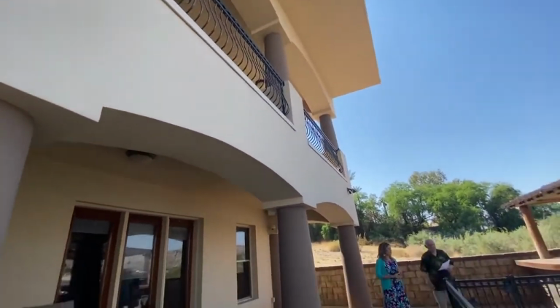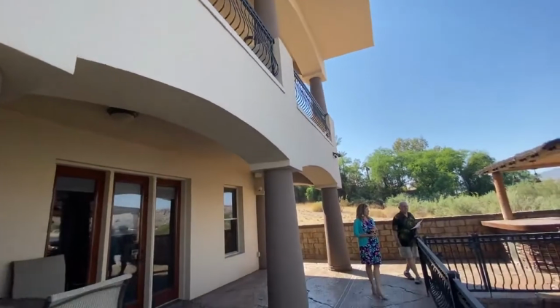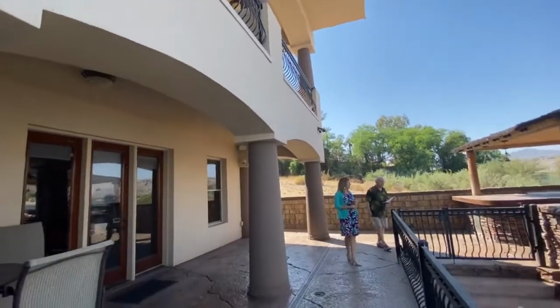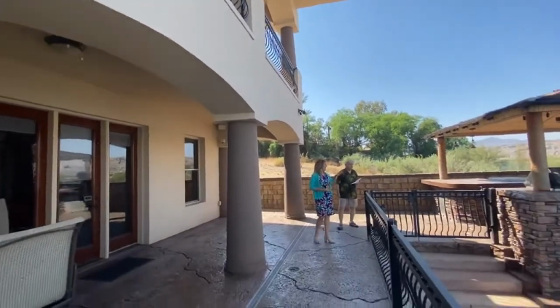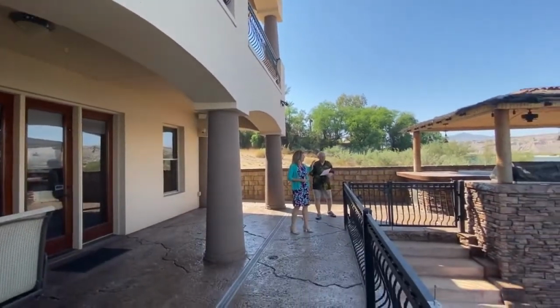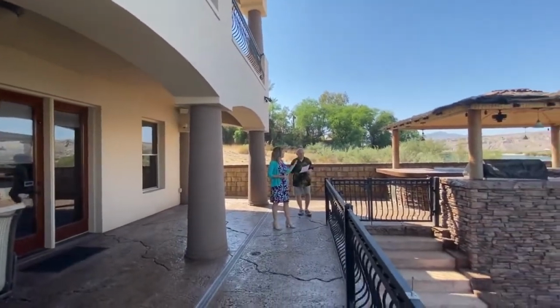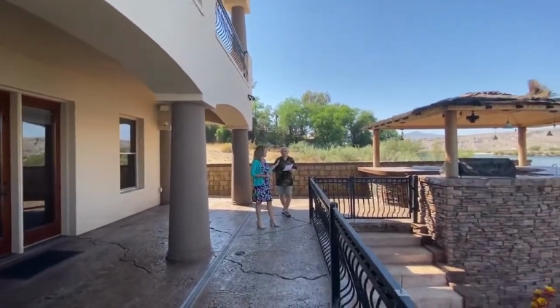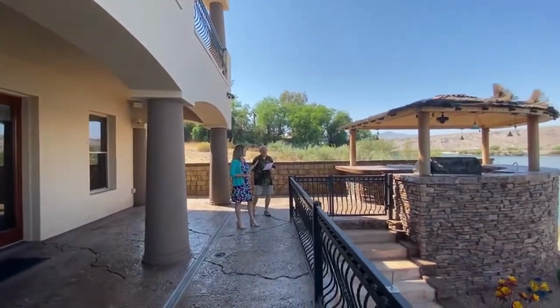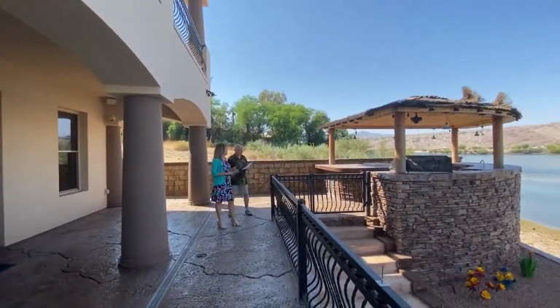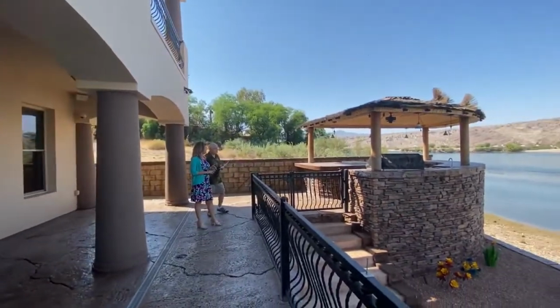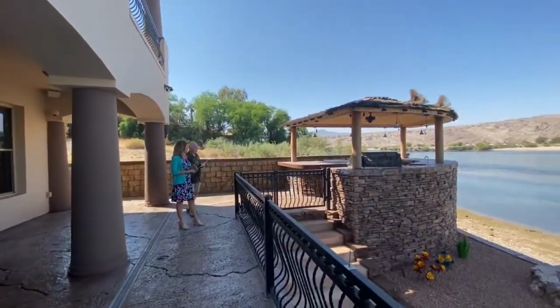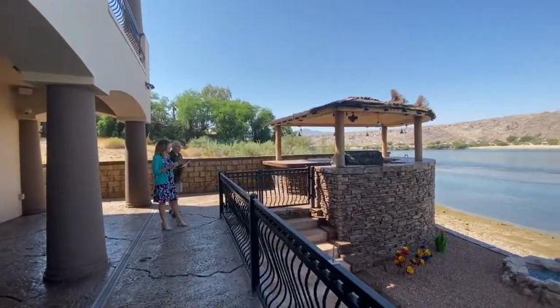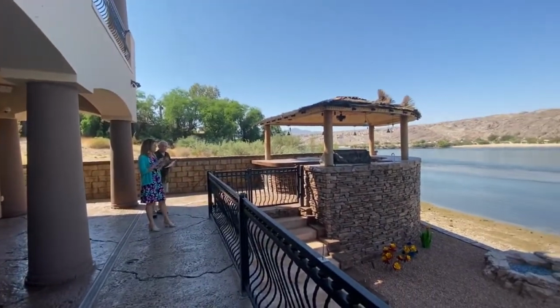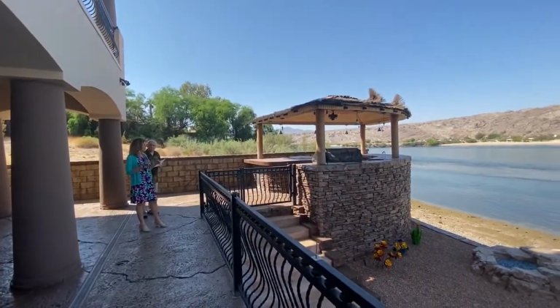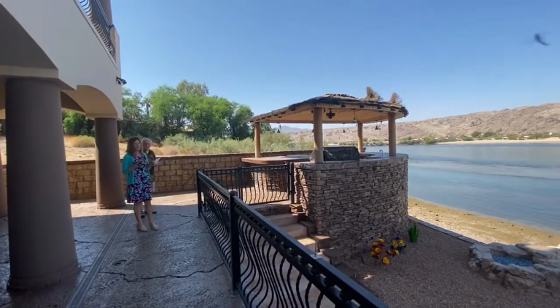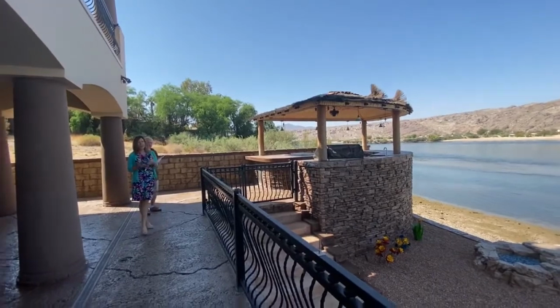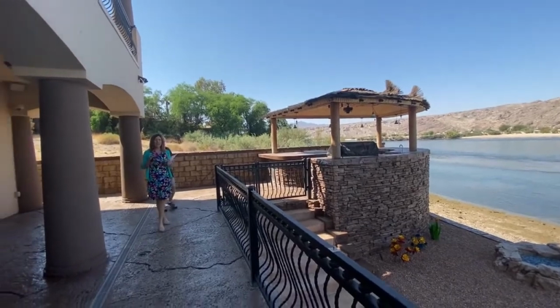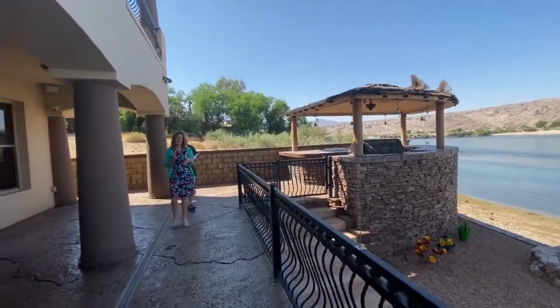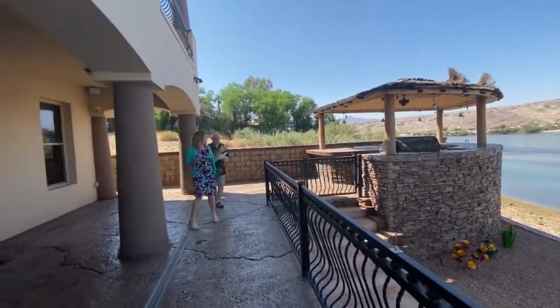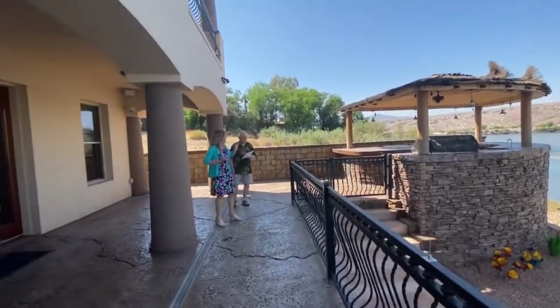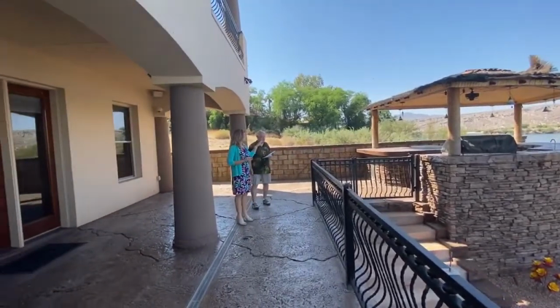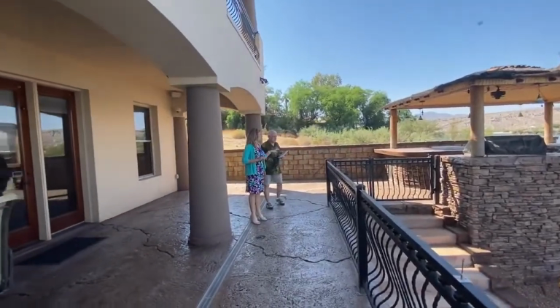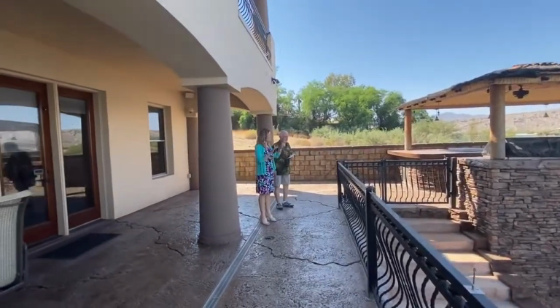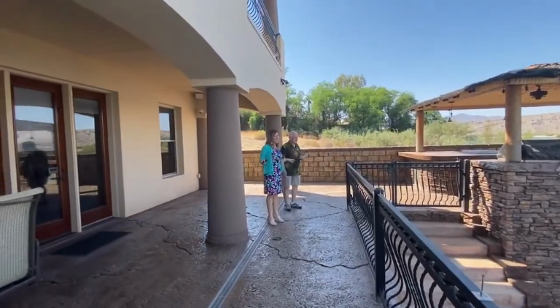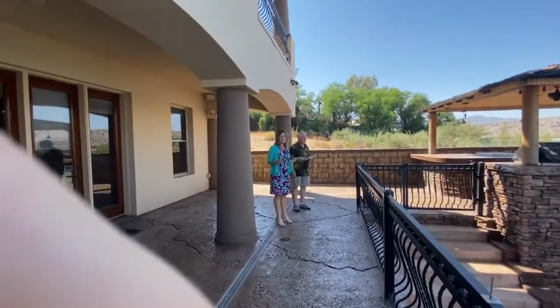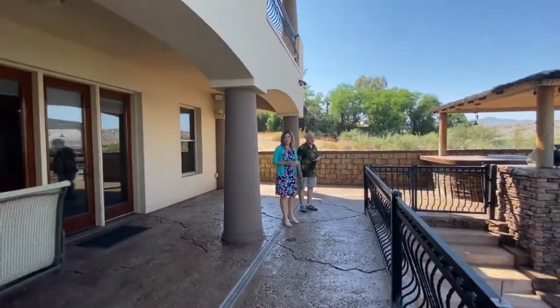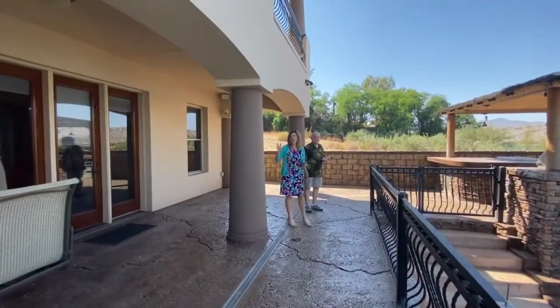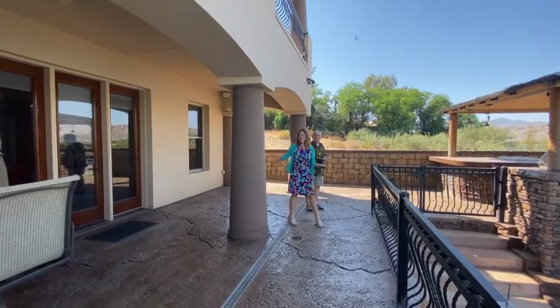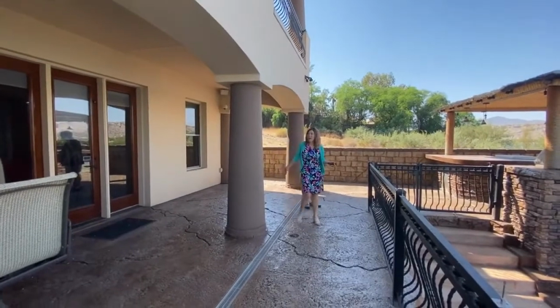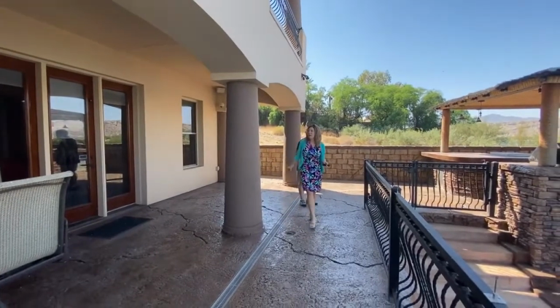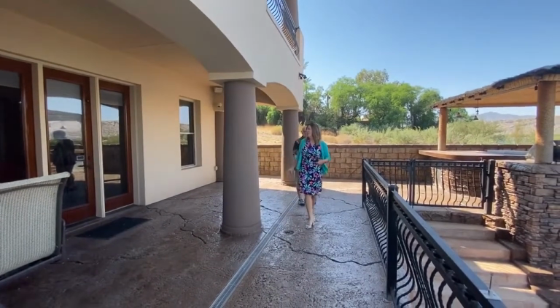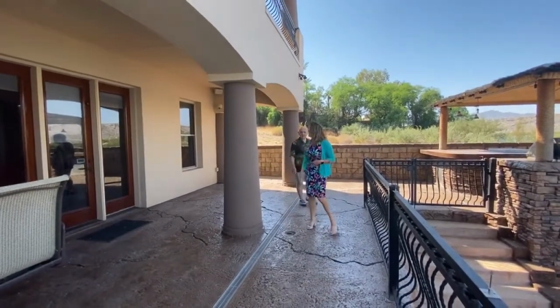So you've got a private dock, and John and I were just having fun in this outdoor kitchen, which has a barbecue, sink, everything you would need. Lots of seating, fantastic views, covered patio here as well.